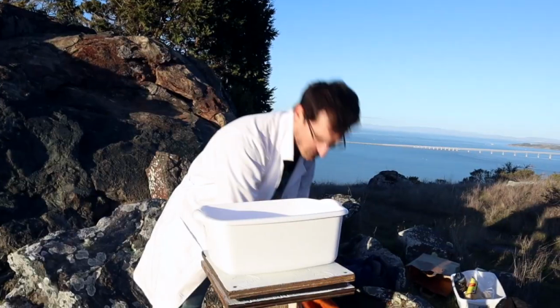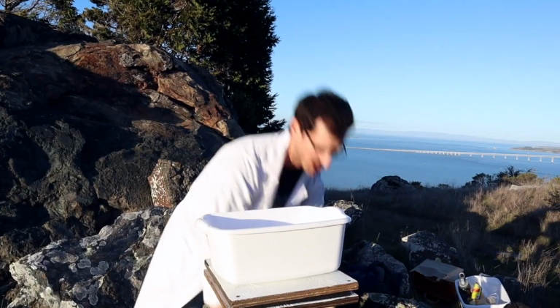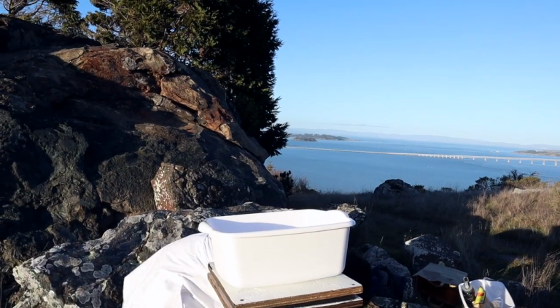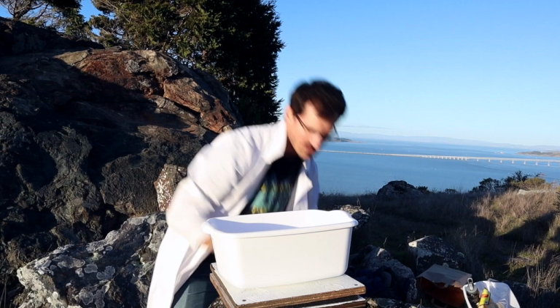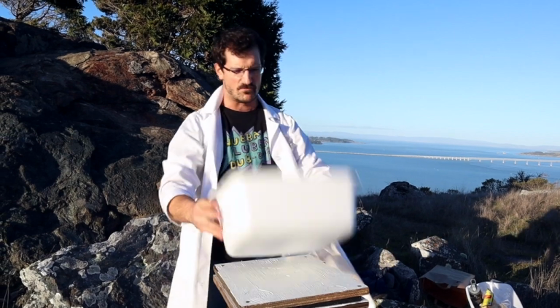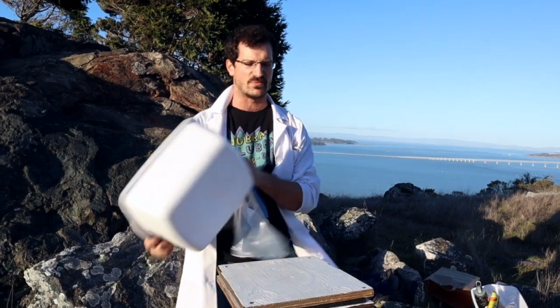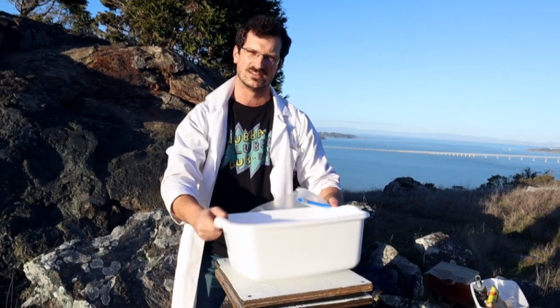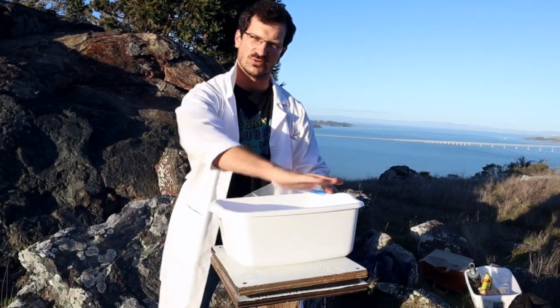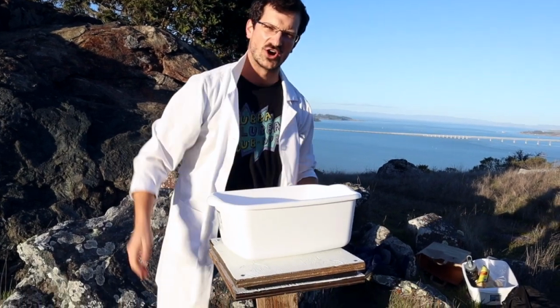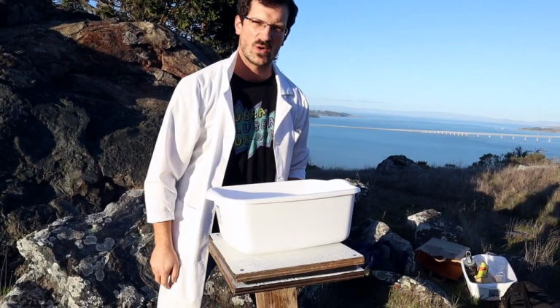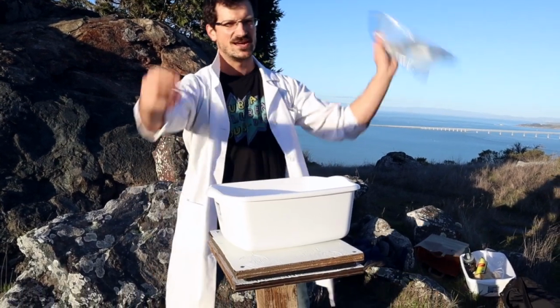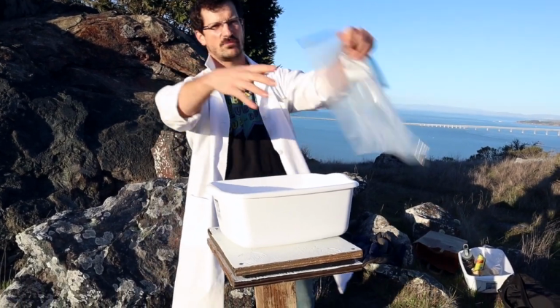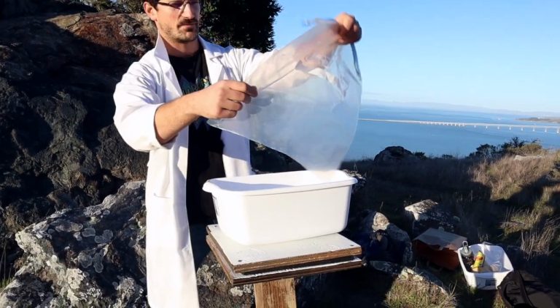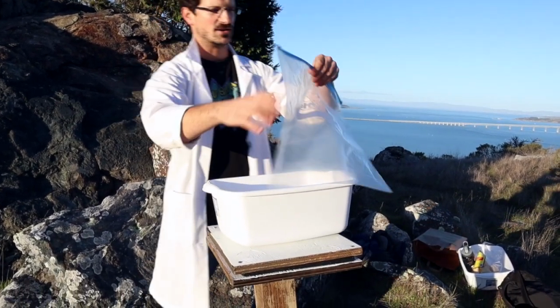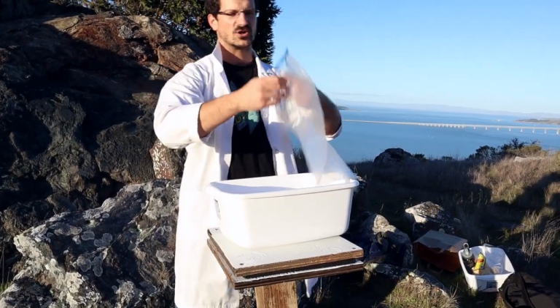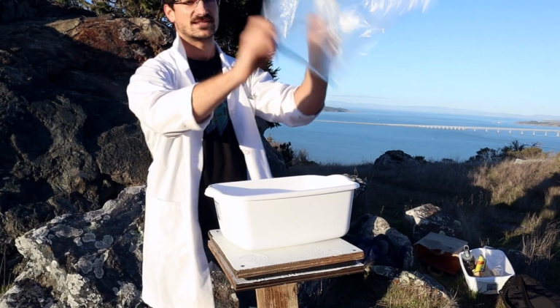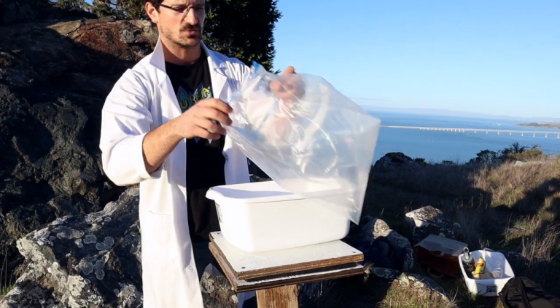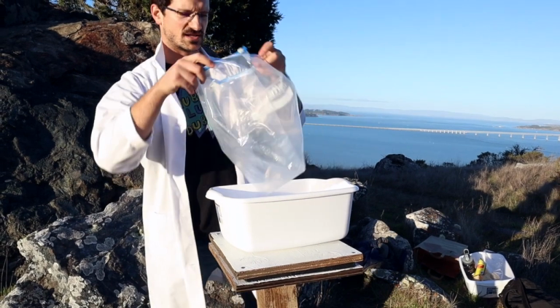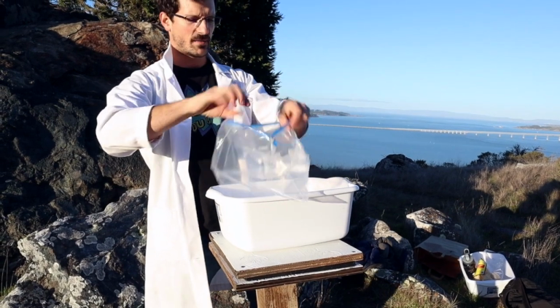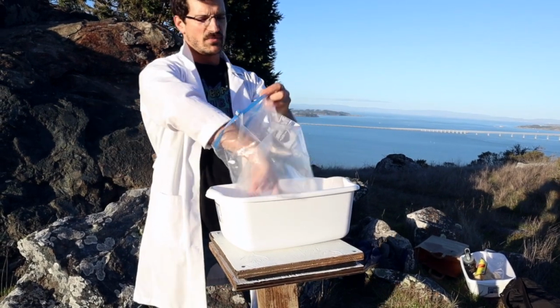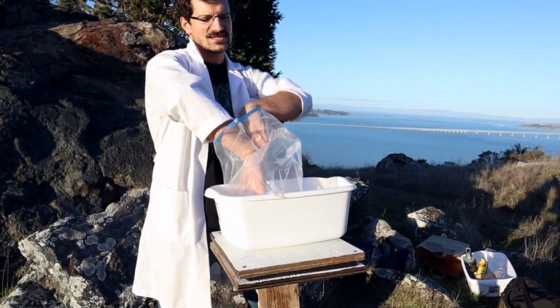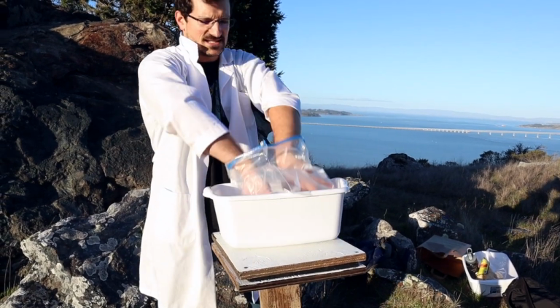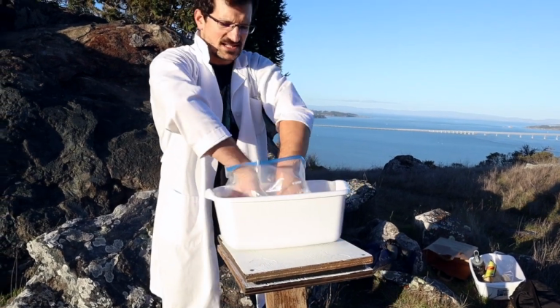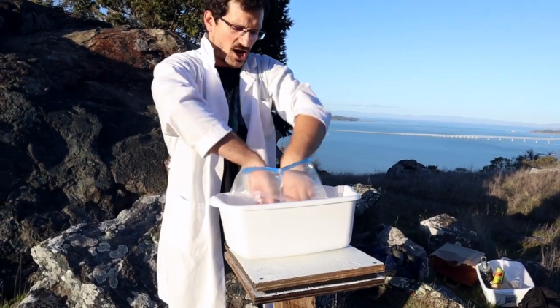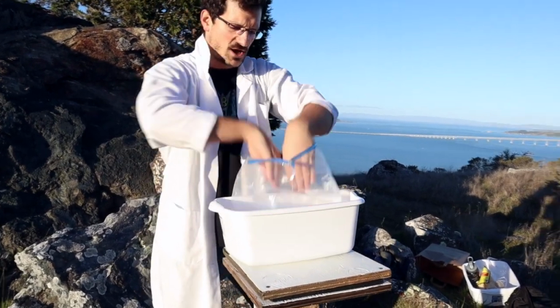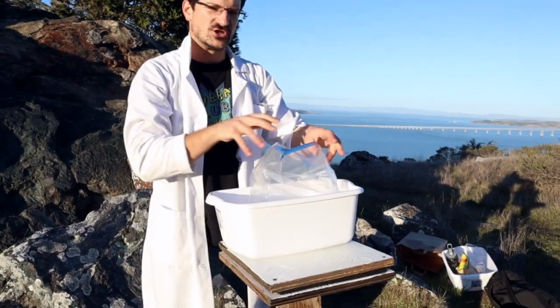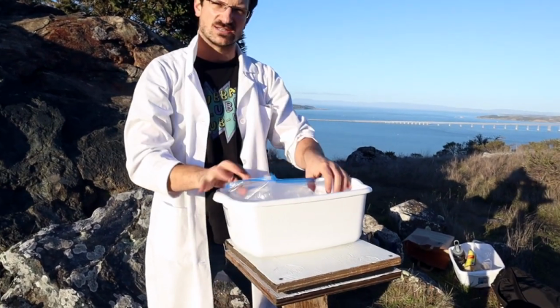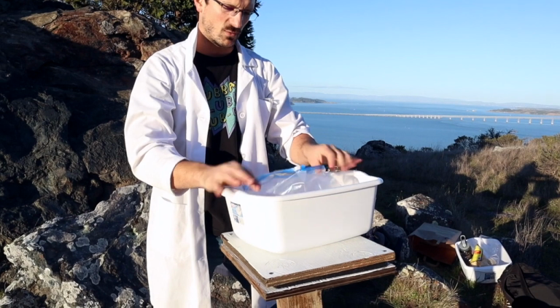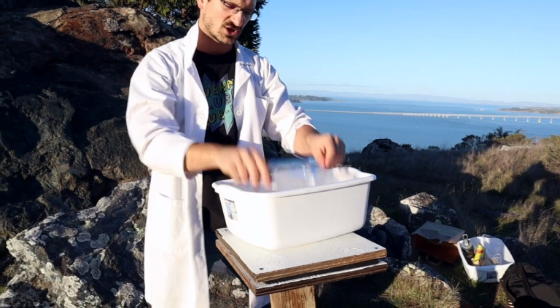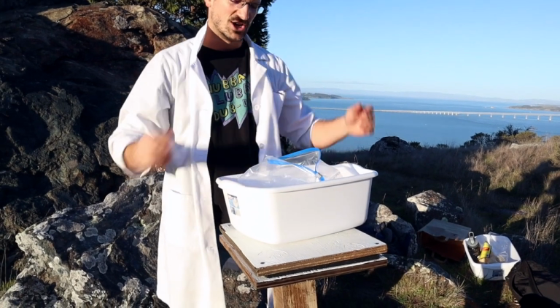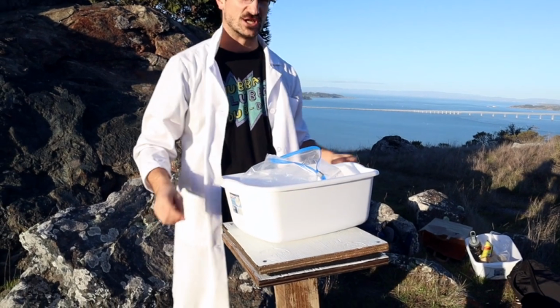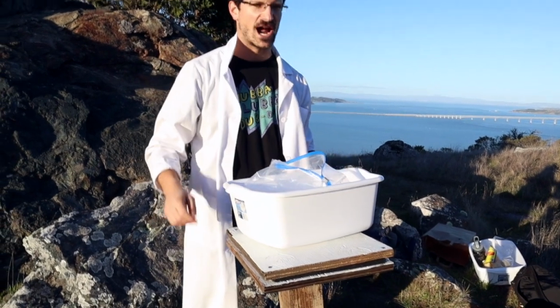First thing you're going to need is a bin or basin to put all your equipment in, and then a plastic bag. None of these are going into the actual ingredients of our comet, but it's nice because this is going to be quite a dirty experiment — what we like to call dirty science.